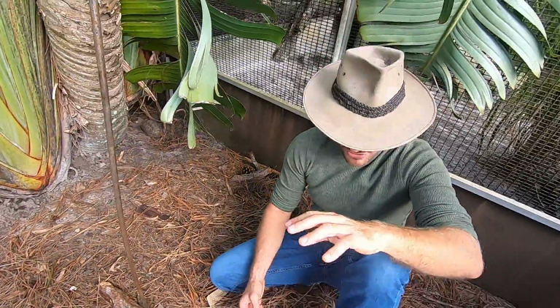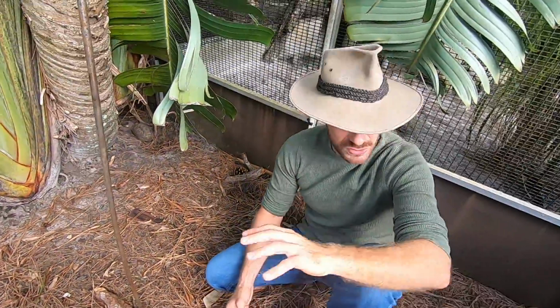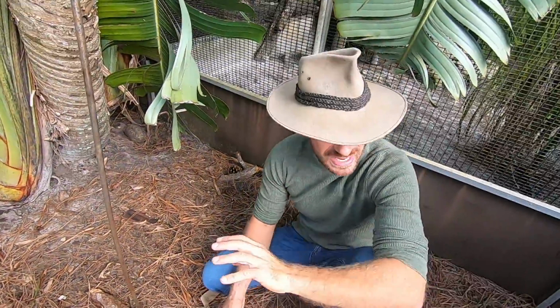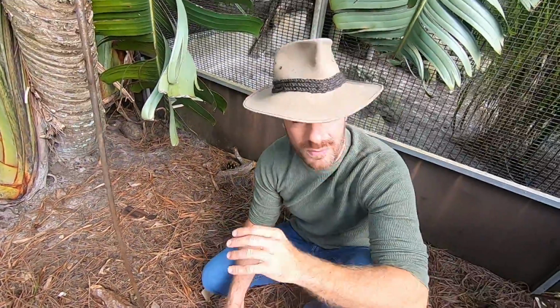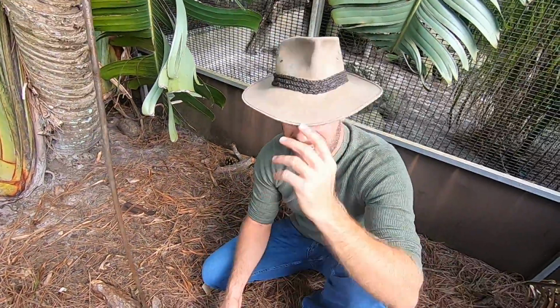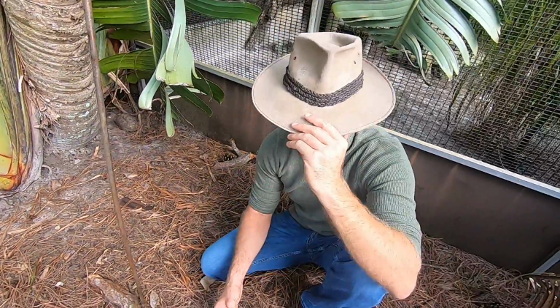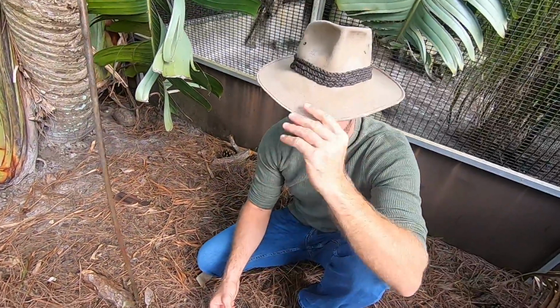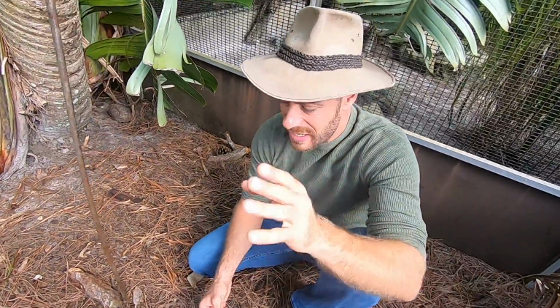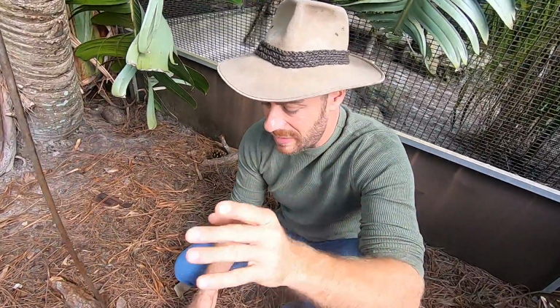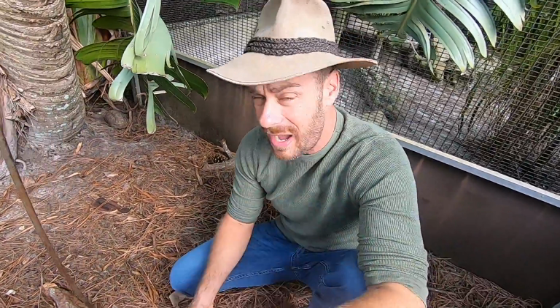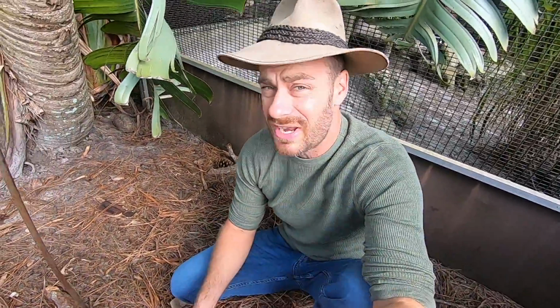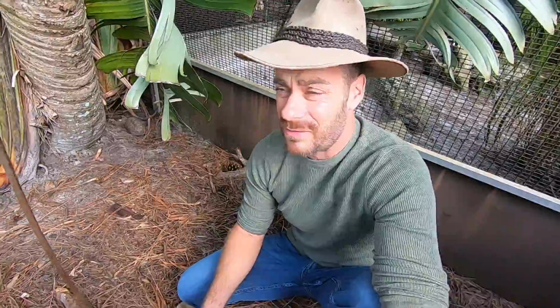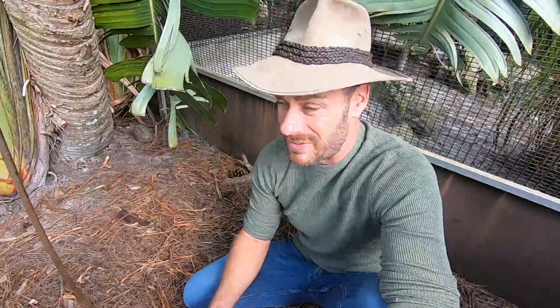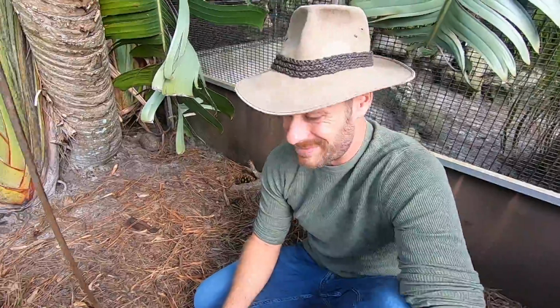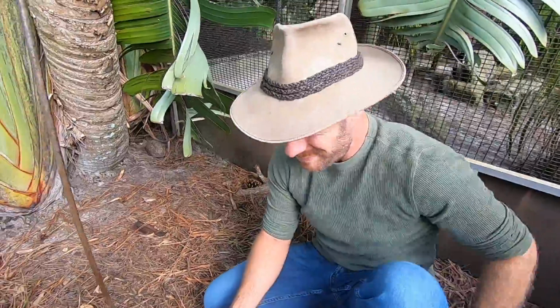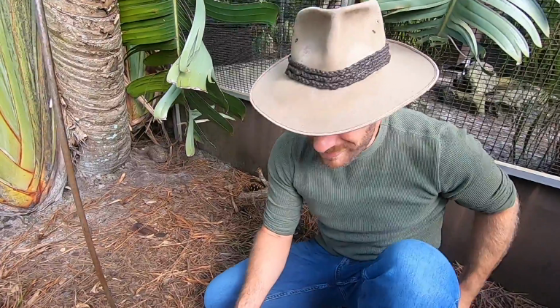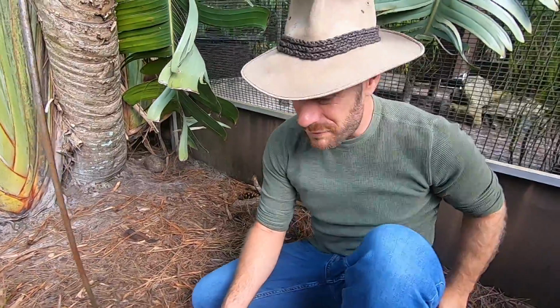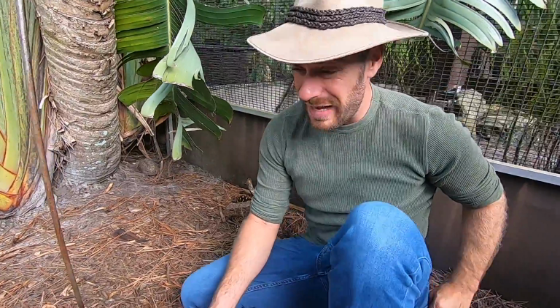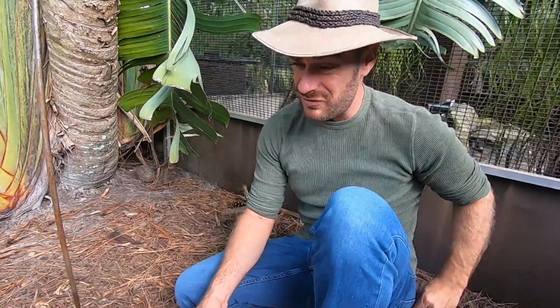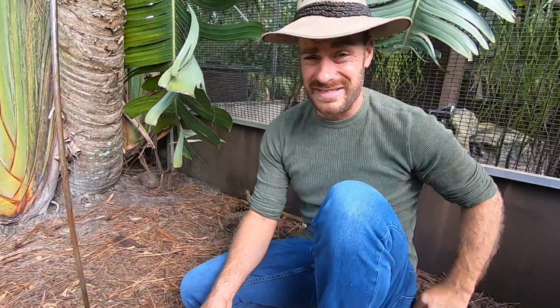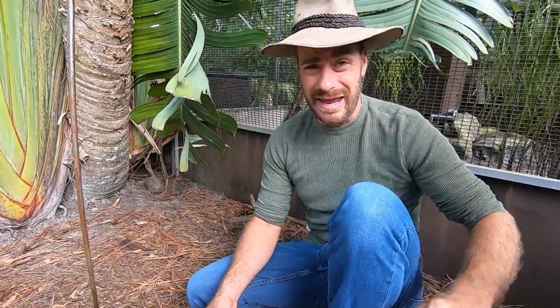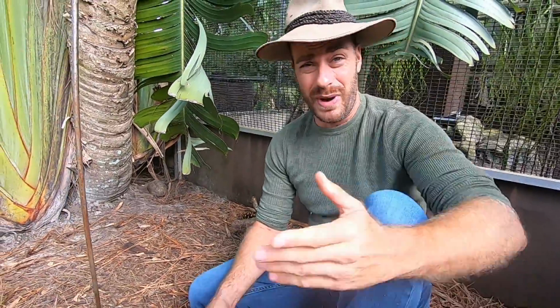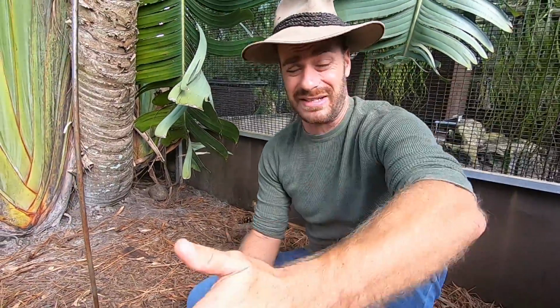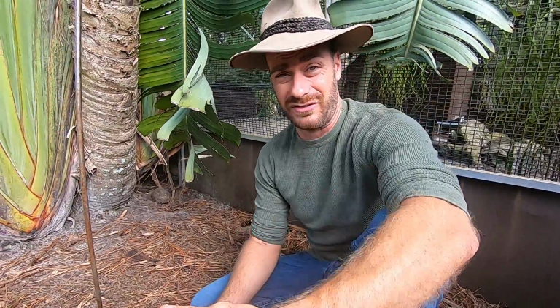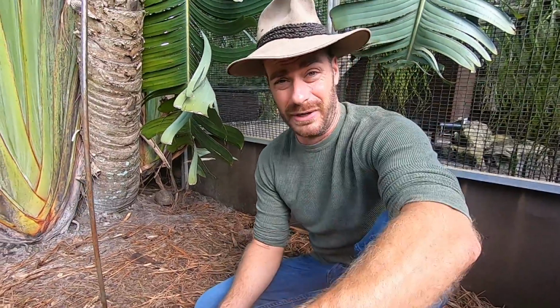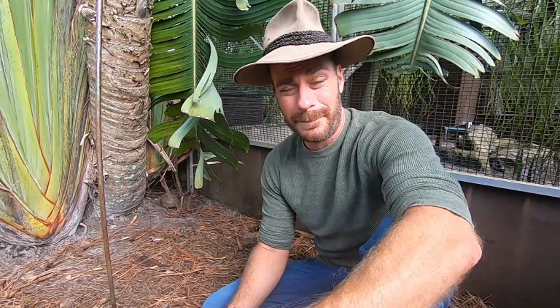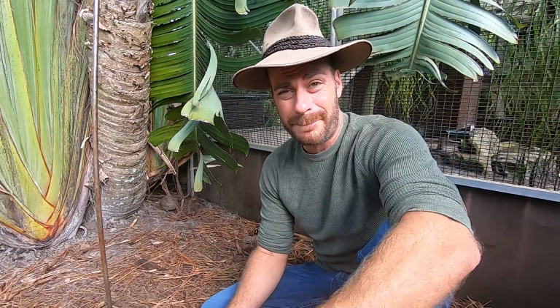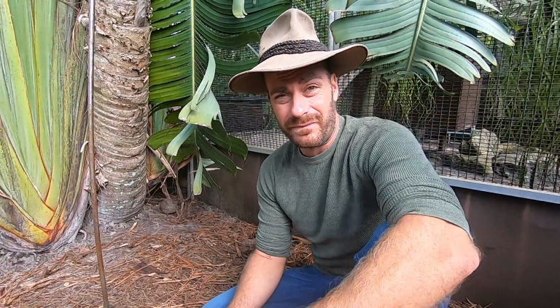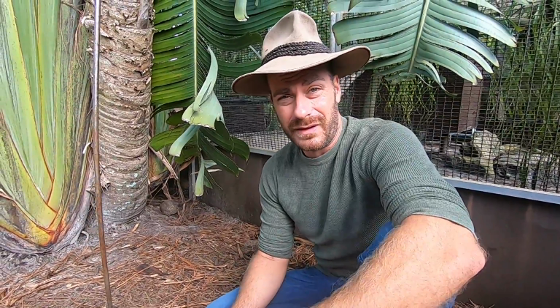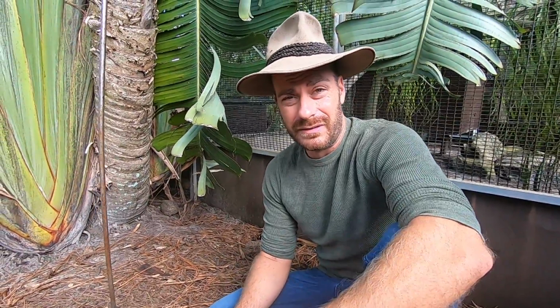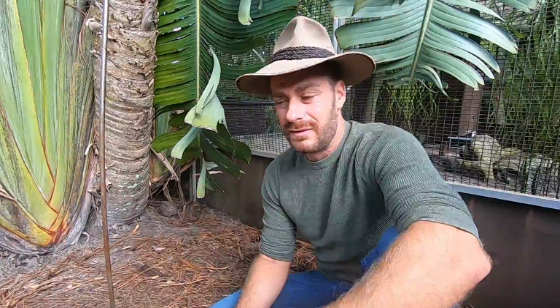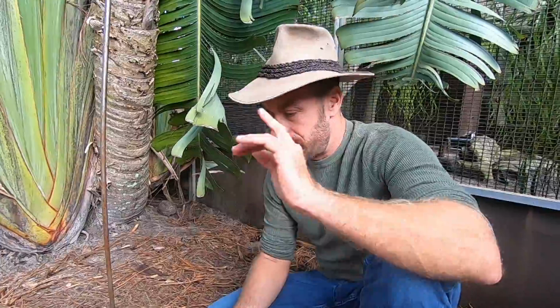So today we got a question — Tom, you're going to have to help me because I forgot the gentleman's name who asked it. Yeah, so it's from Adam Slane.